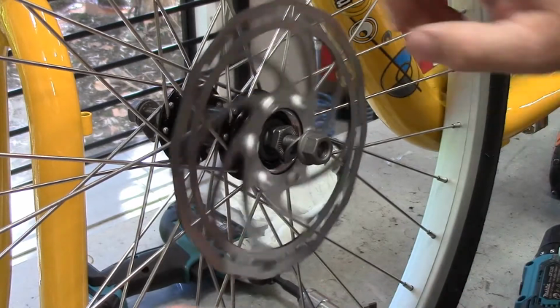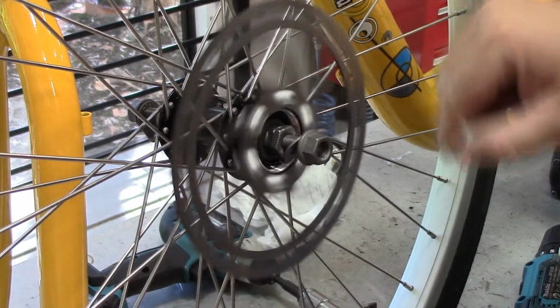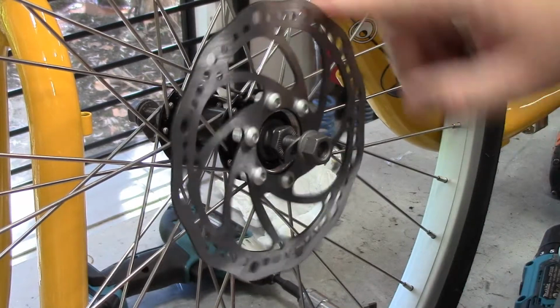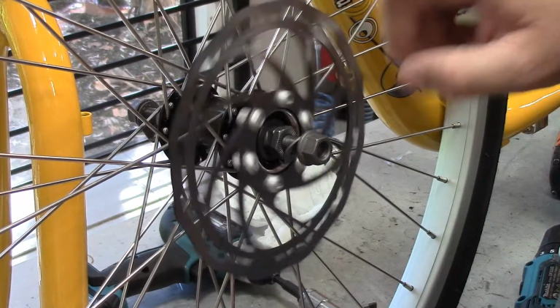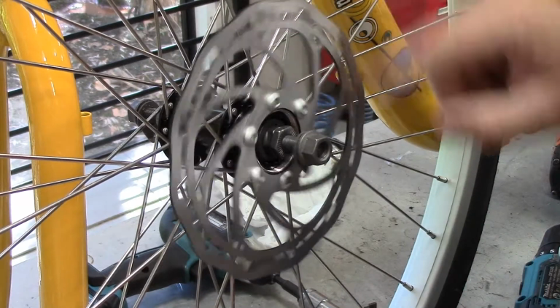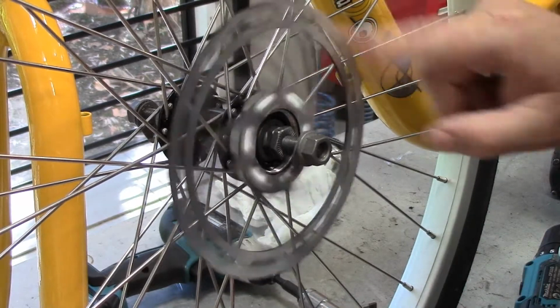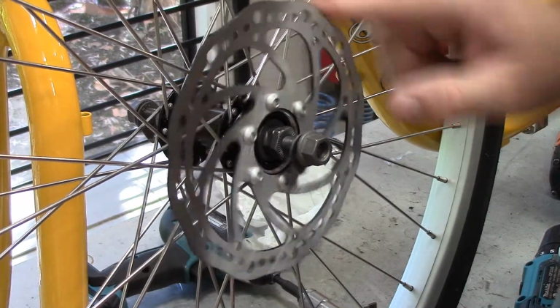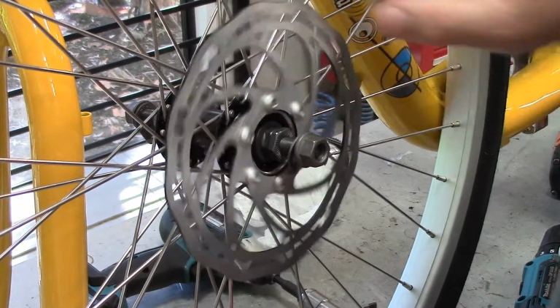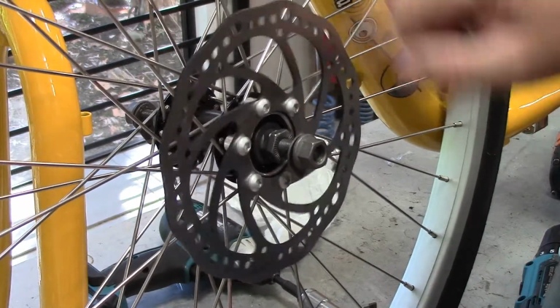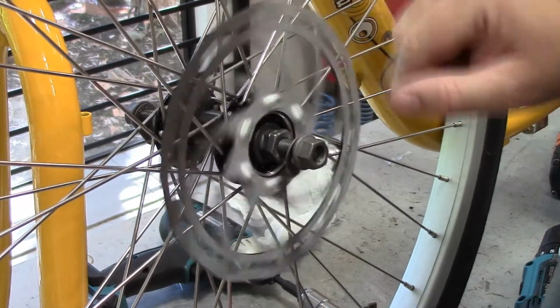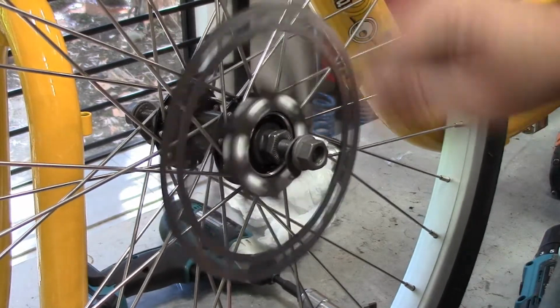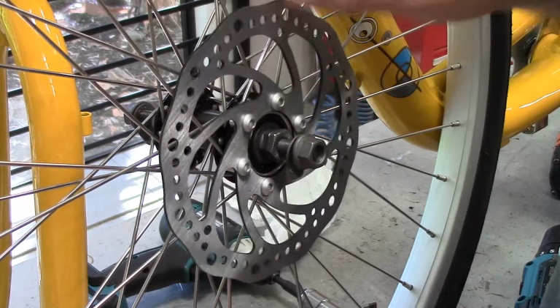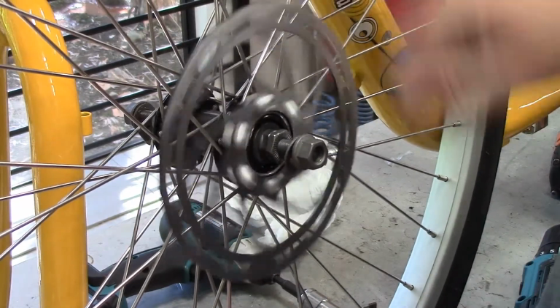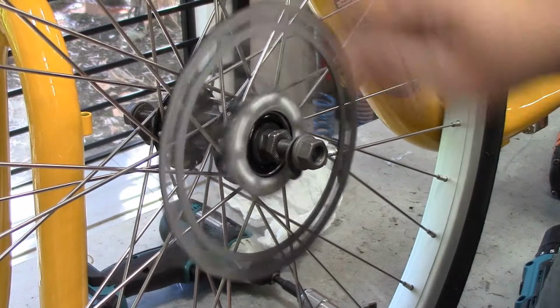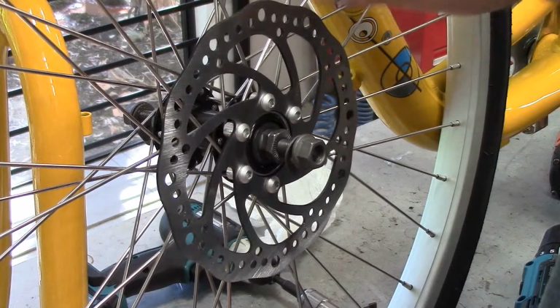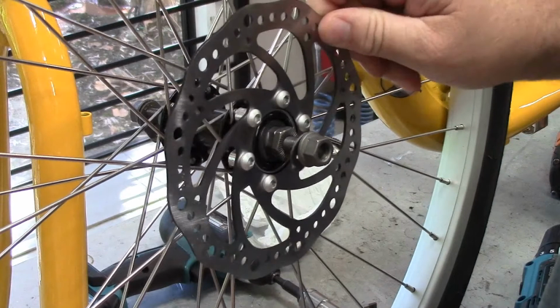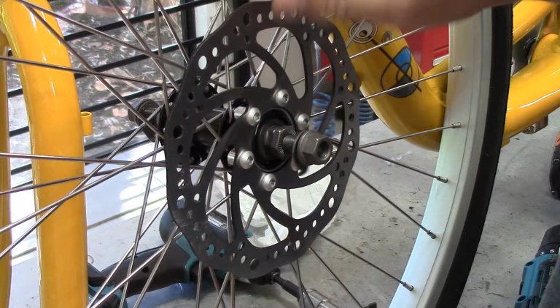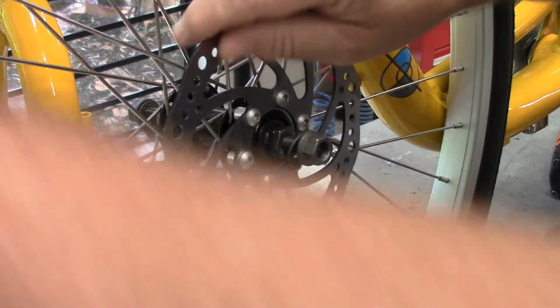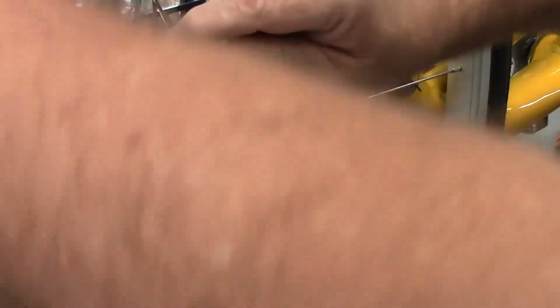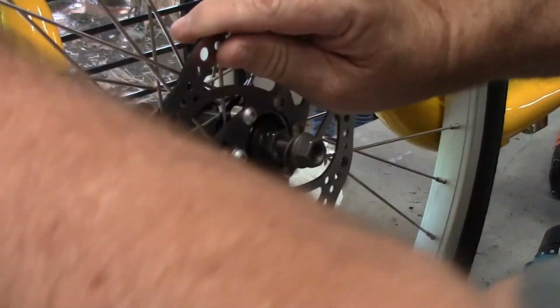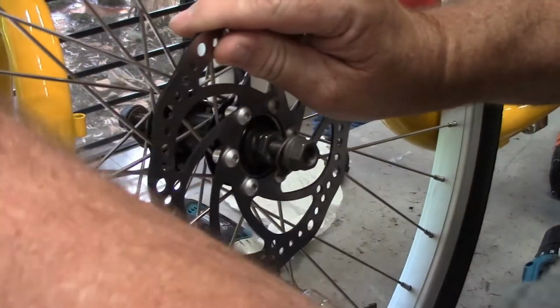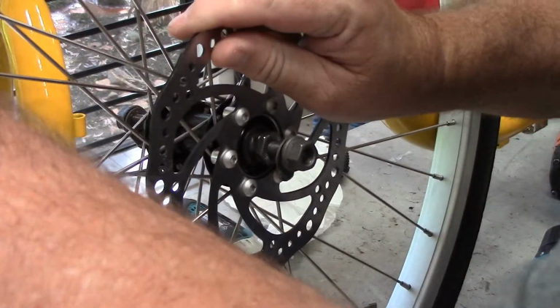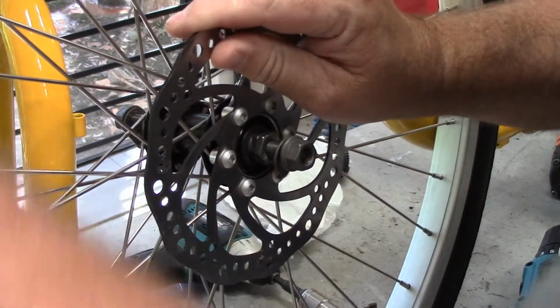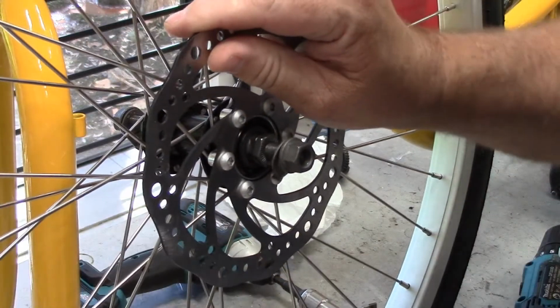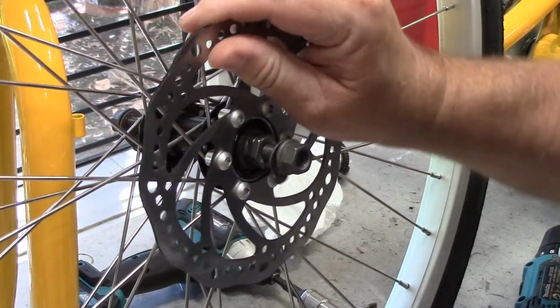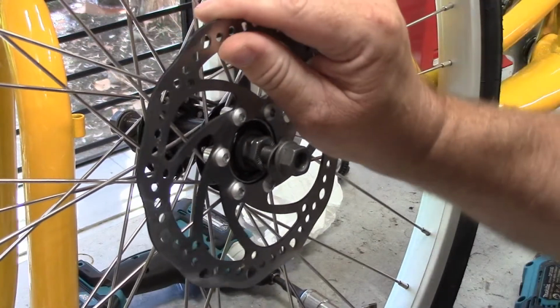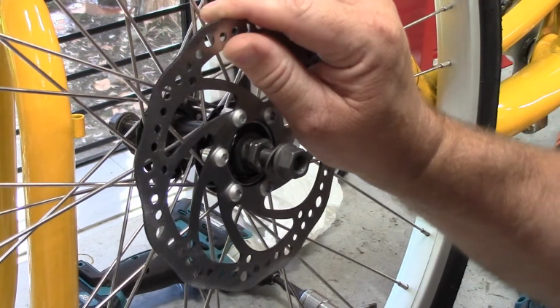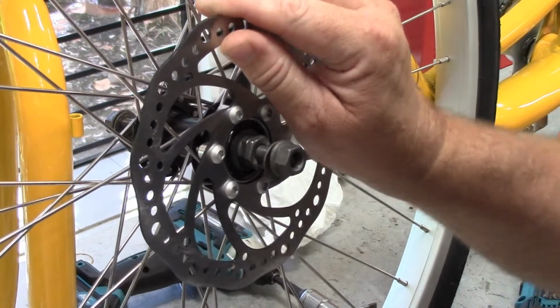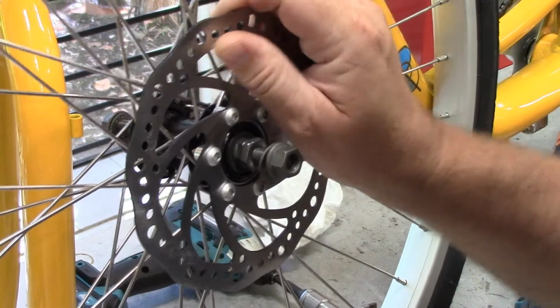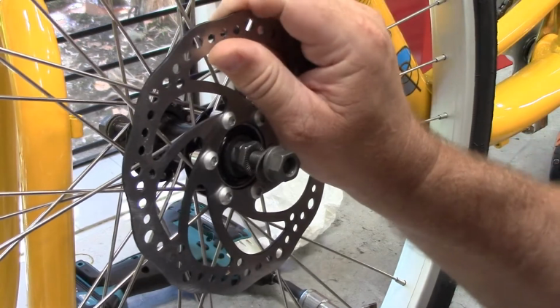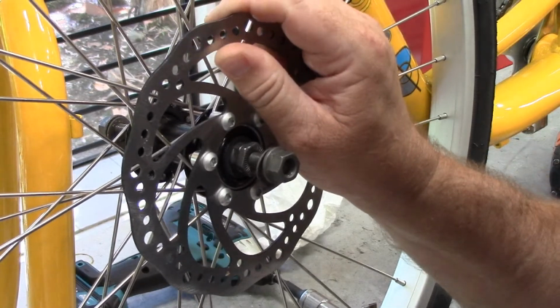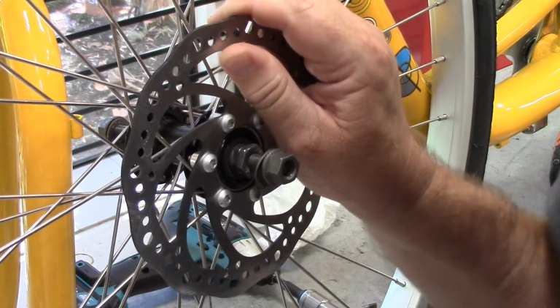It'll take a few turns and when you get it to seat you then need to put some effort in and really push hard. That'll lock it in place.